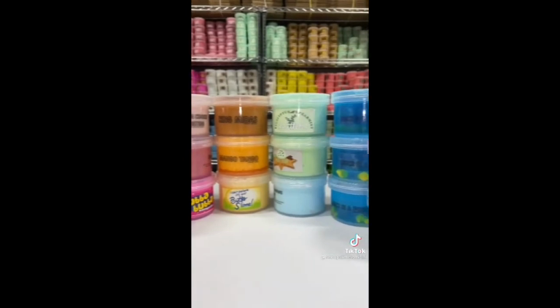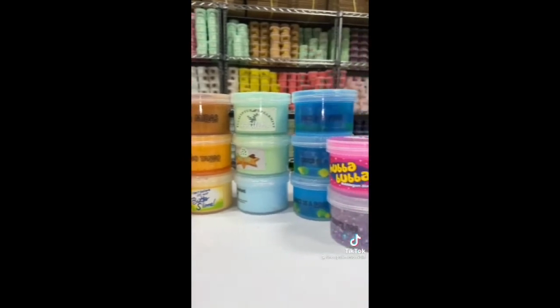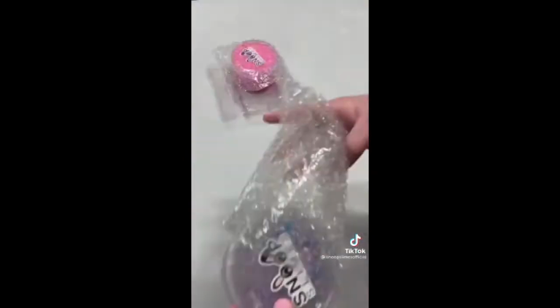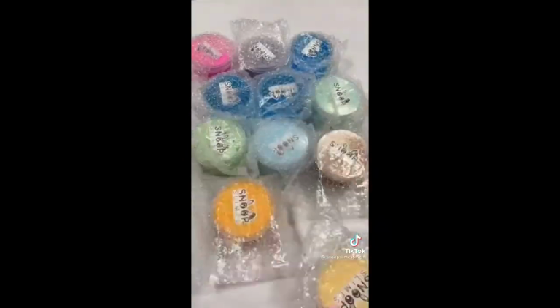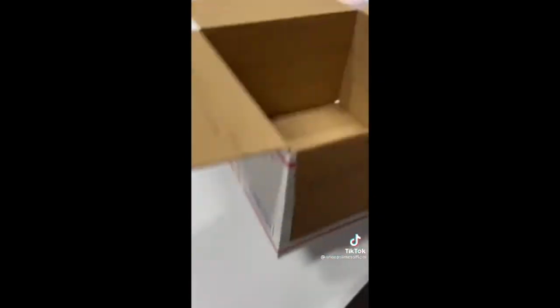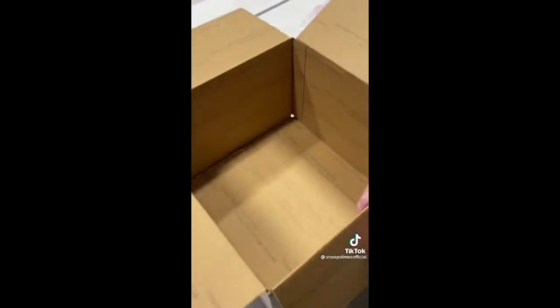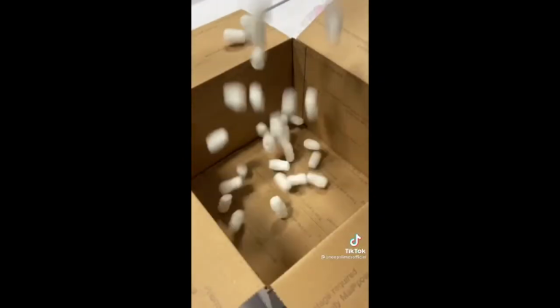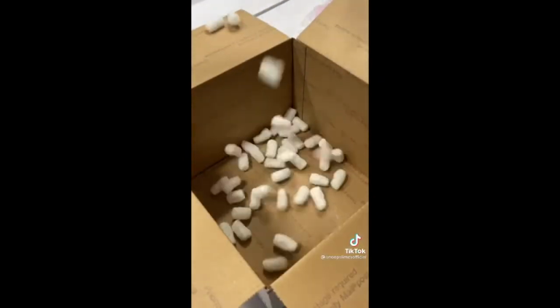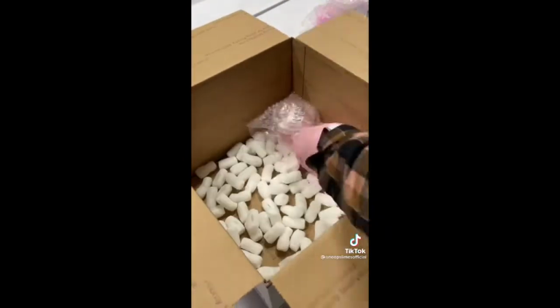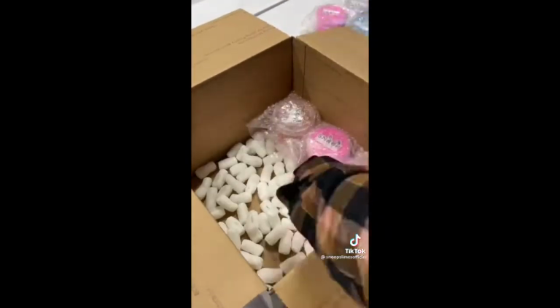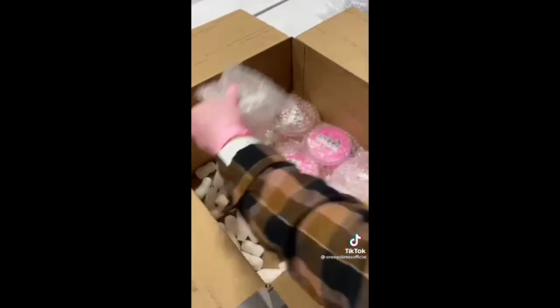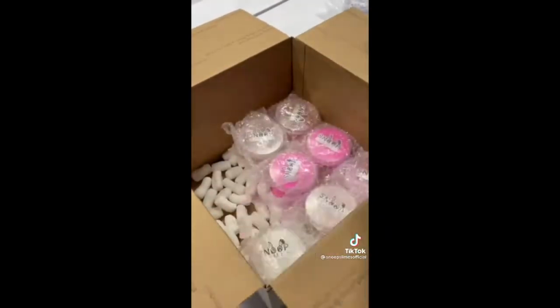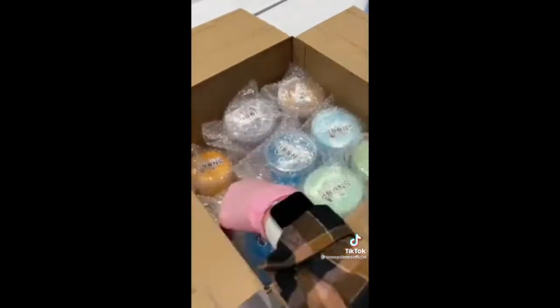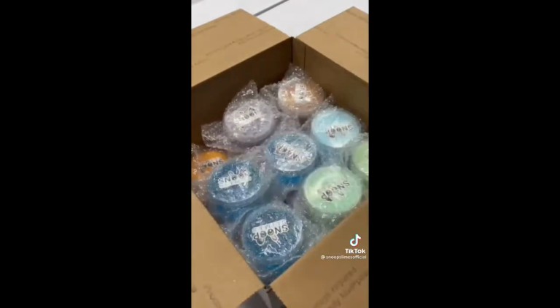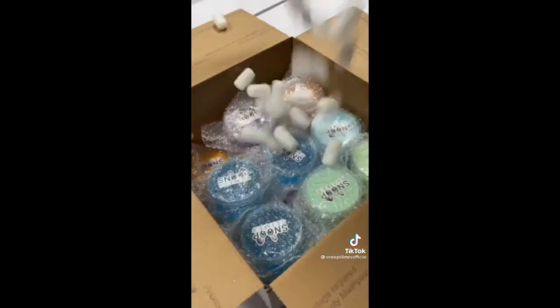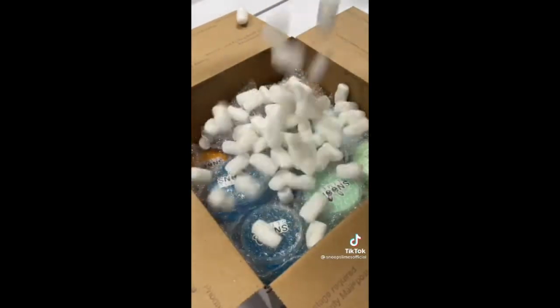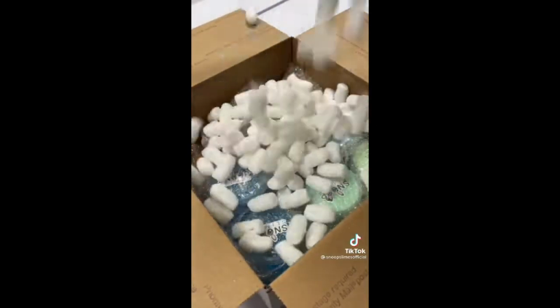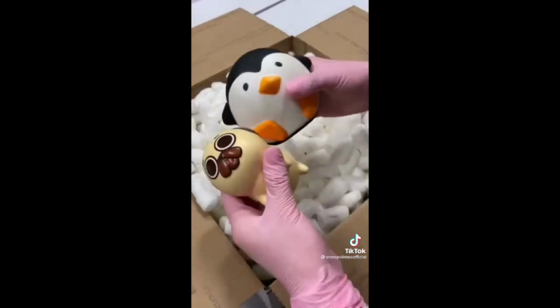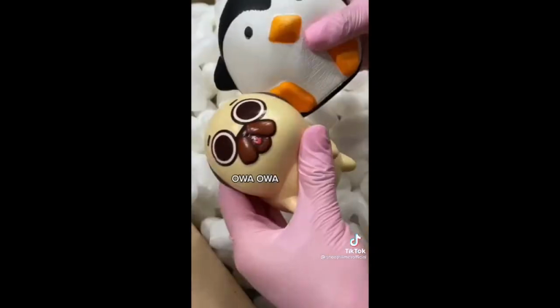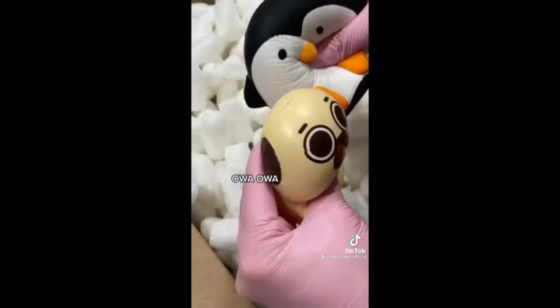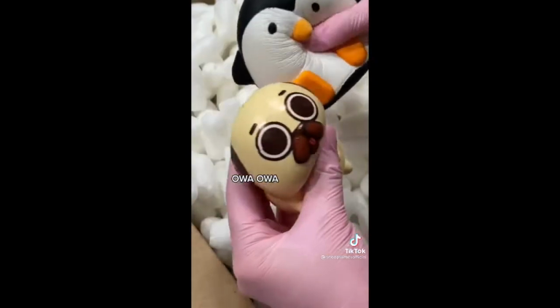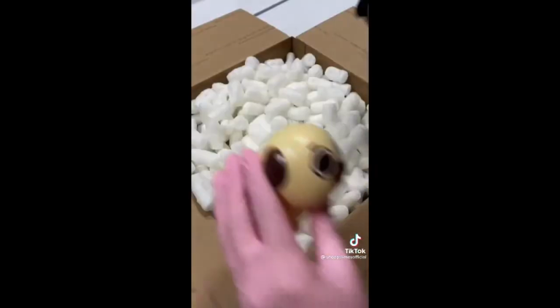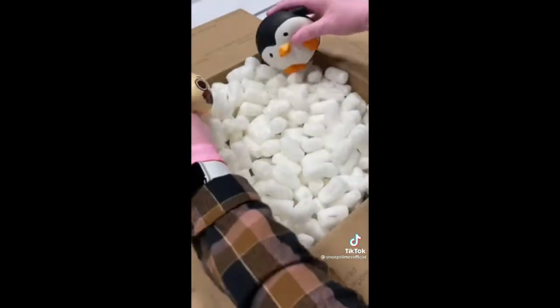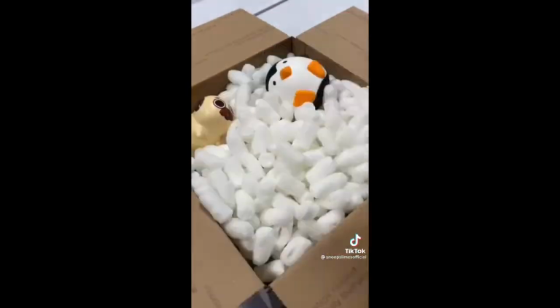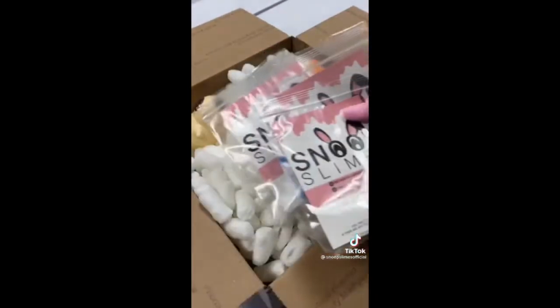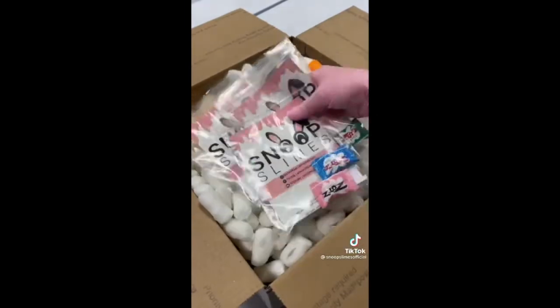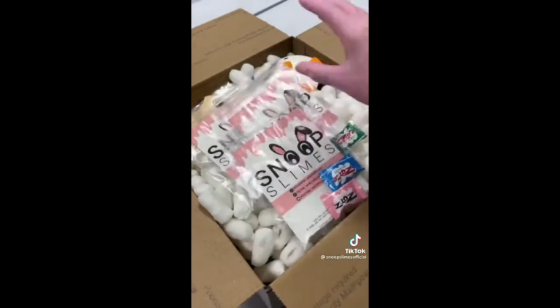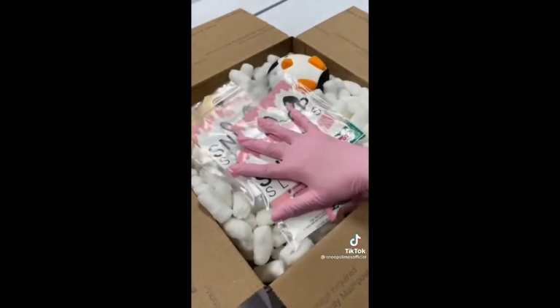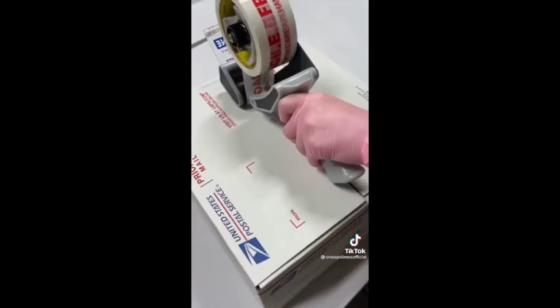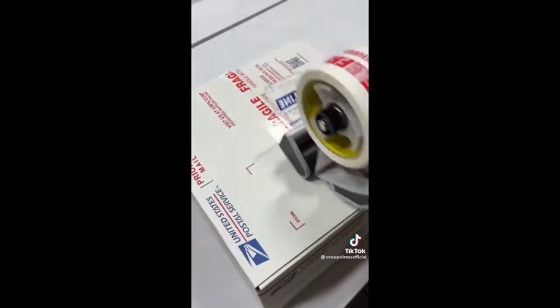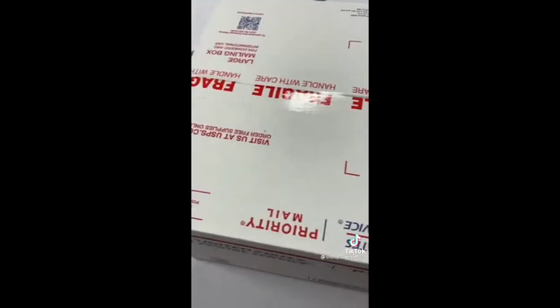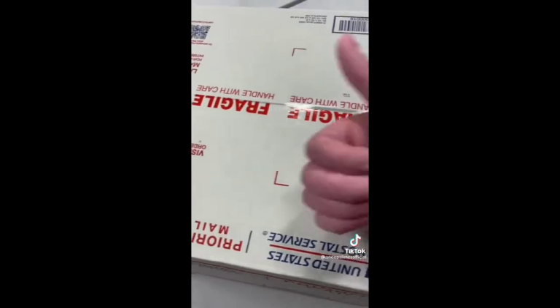I first grabbed all the slimes from the shelf and bubble wrapped them to ensure protection during shipping. For this huge order, I got a large box, added some packing peanuts, and carefully put all the slimes inside. For extras, I added 2 jumbo squishies along with 3 slime care sheets. Finally, I taped the box and it was ready to be shipped! Thank you for purchasing, Catherine!